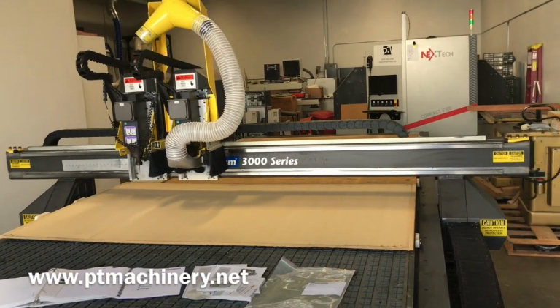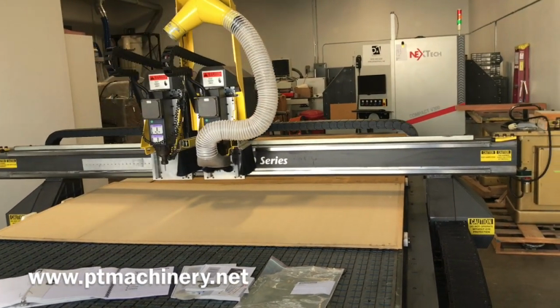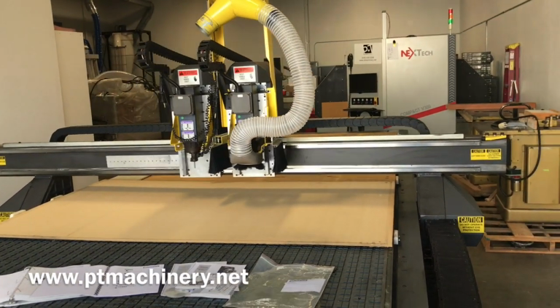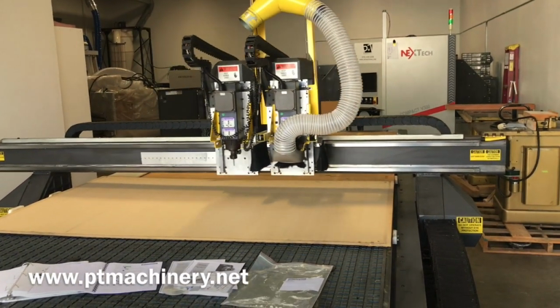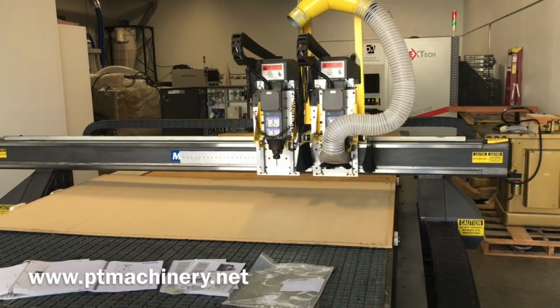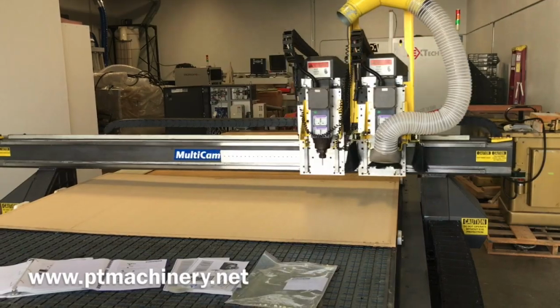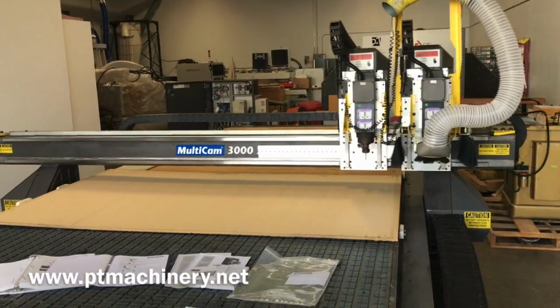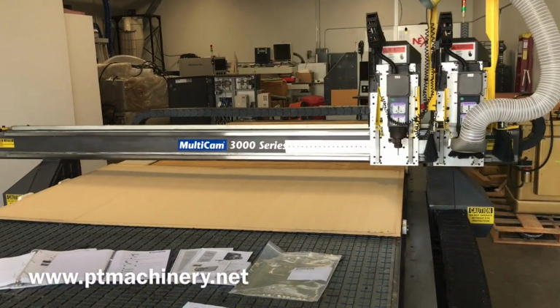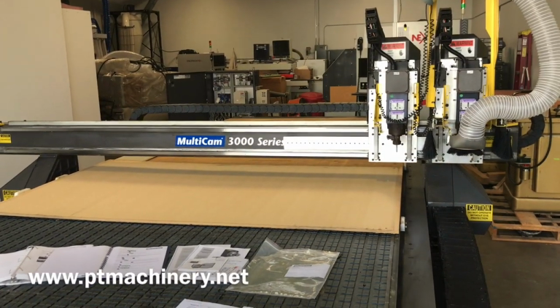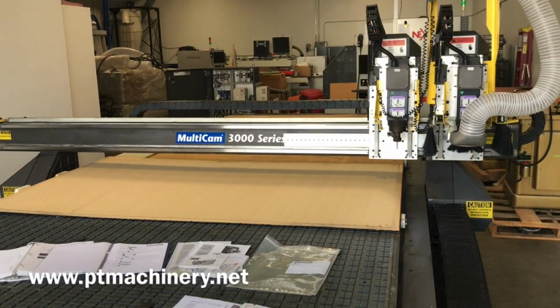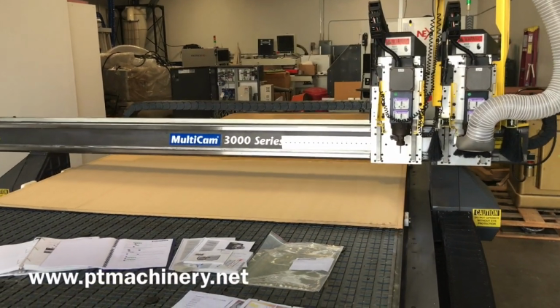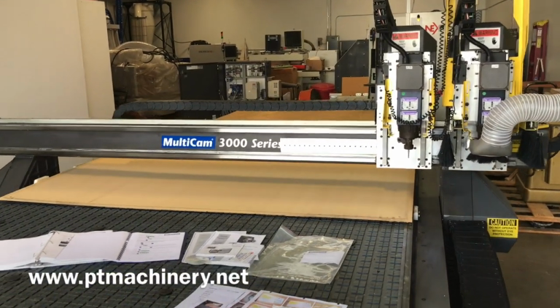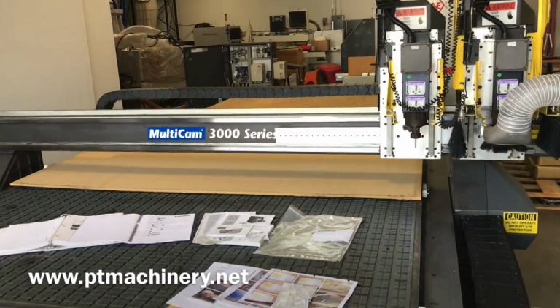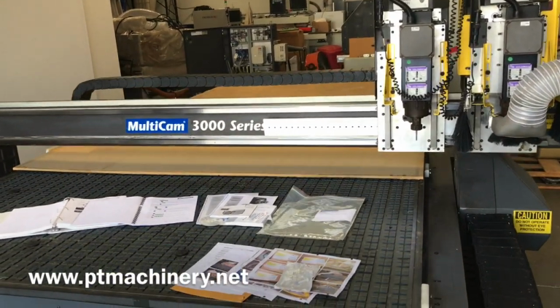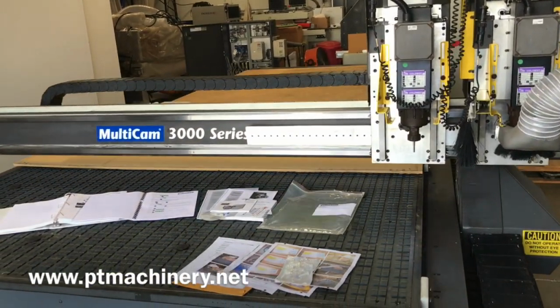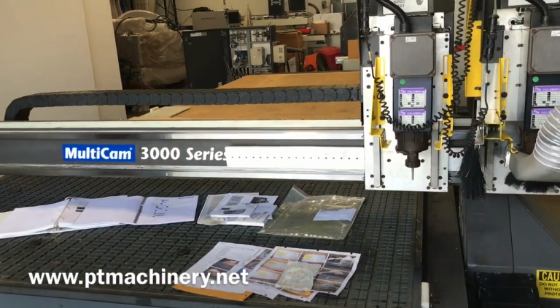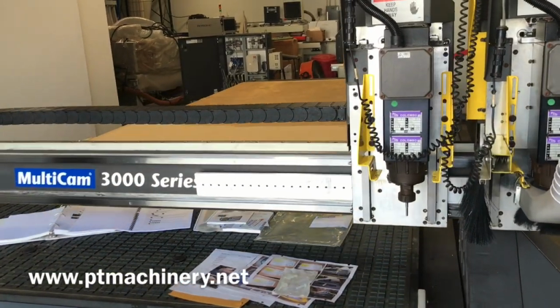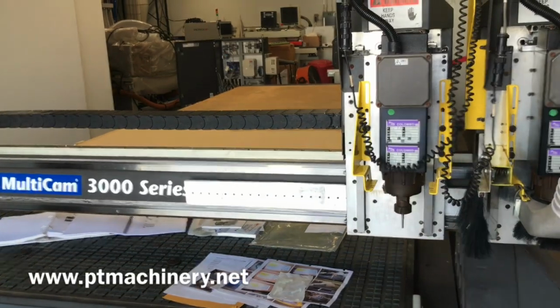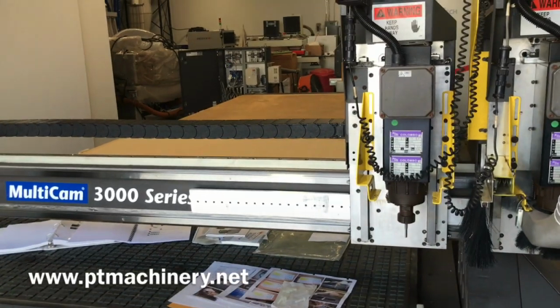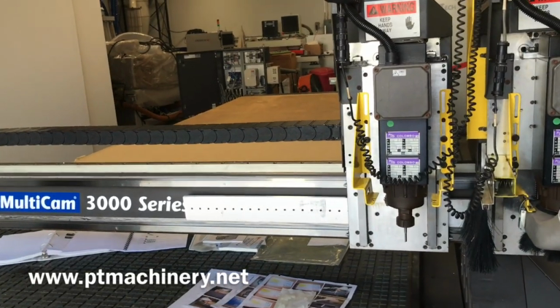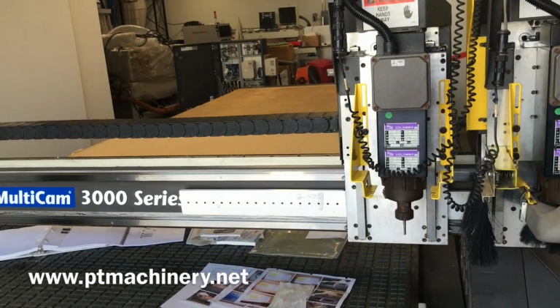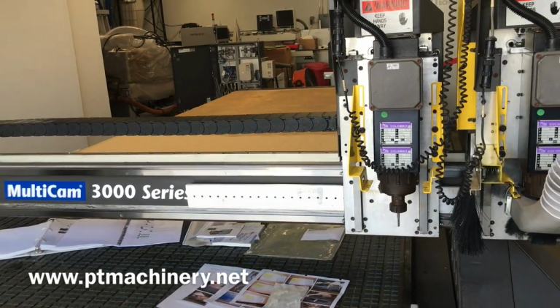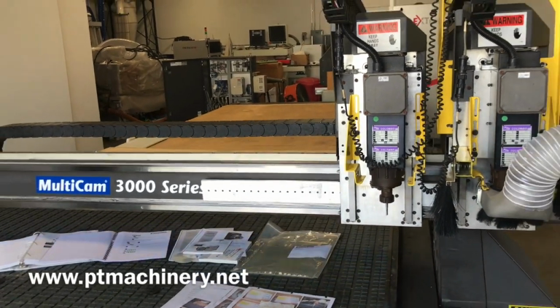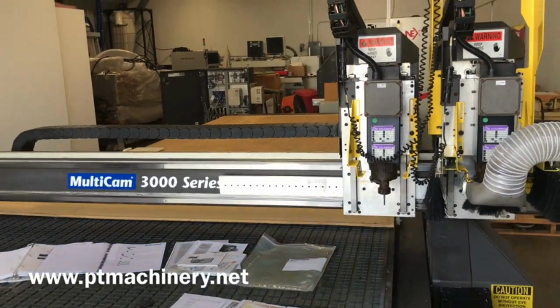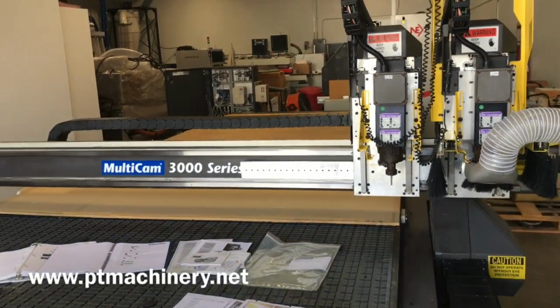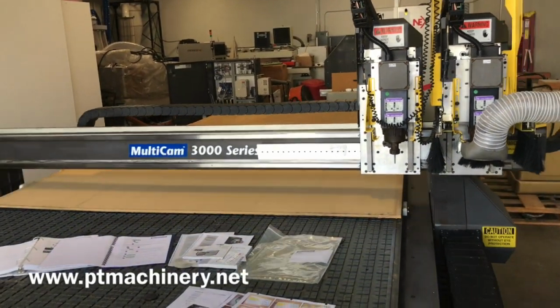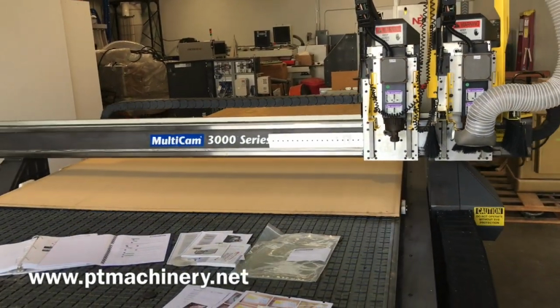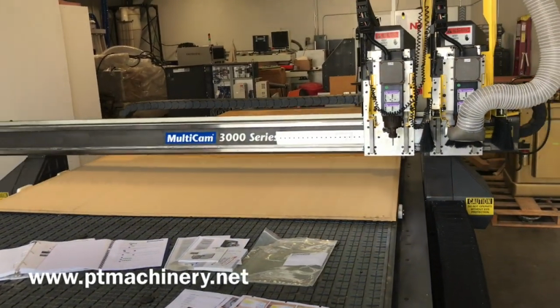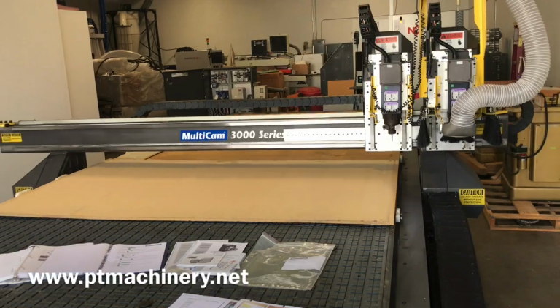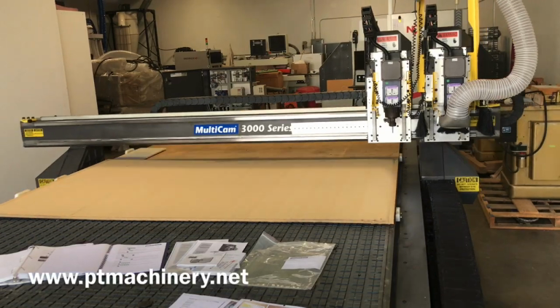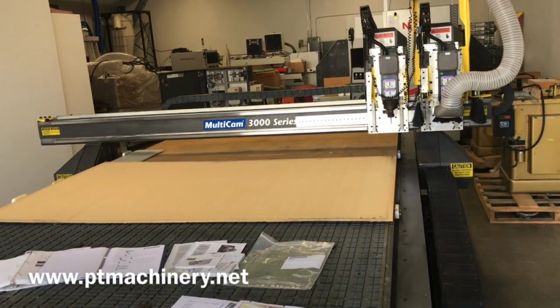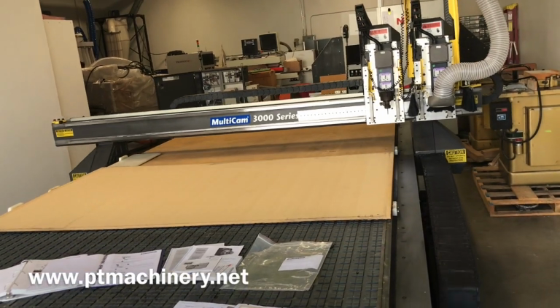Now we're doing some high-speed parking commands on the keypad. You can really hear just how quiet this machine is — very solid, very smooth, no issues.